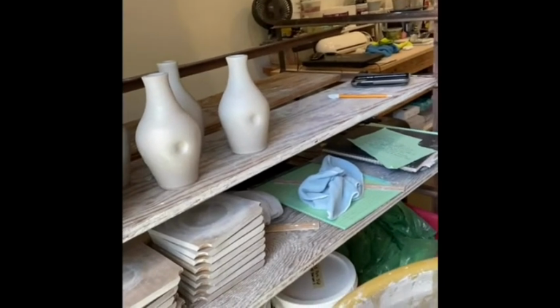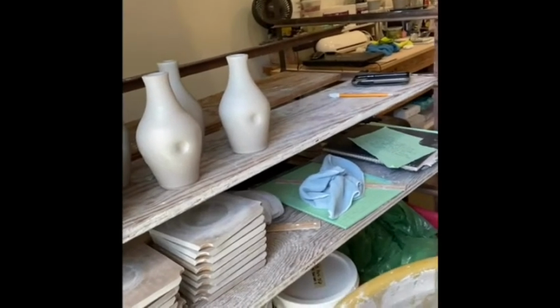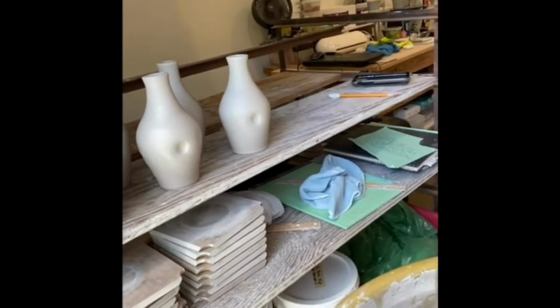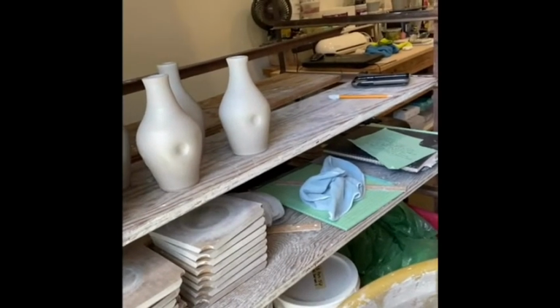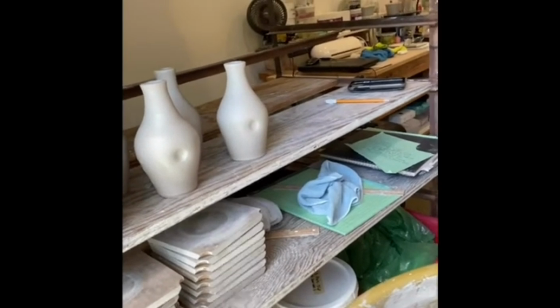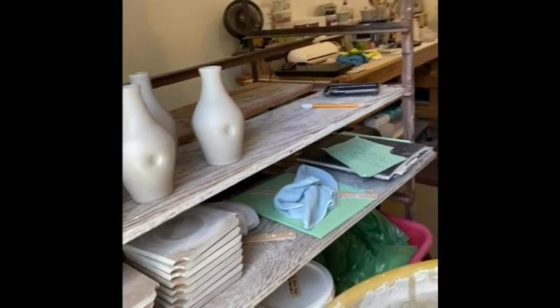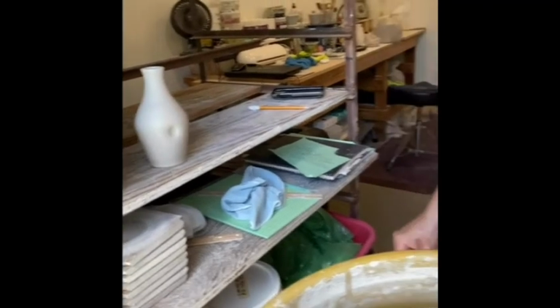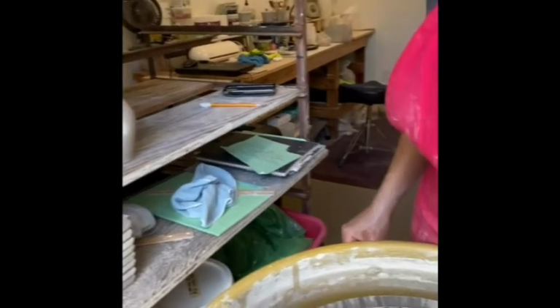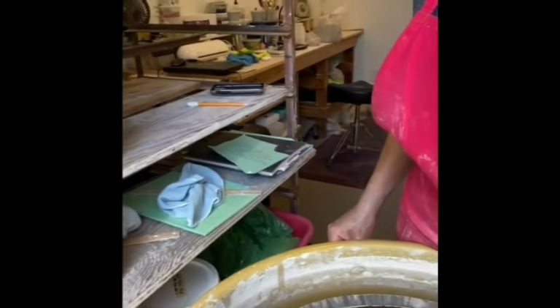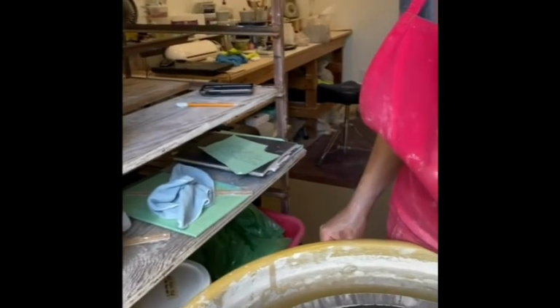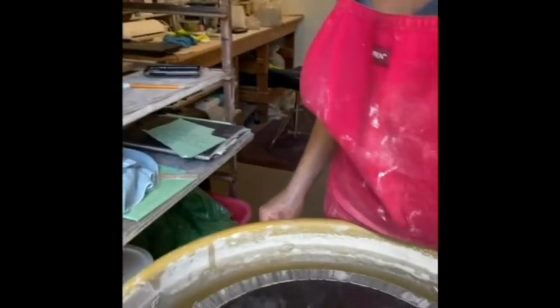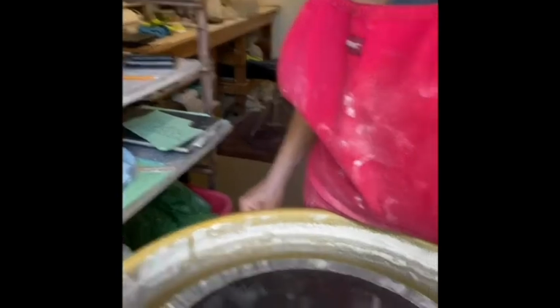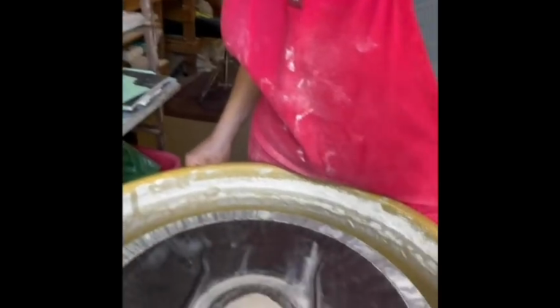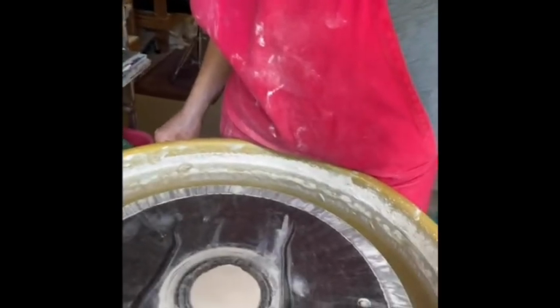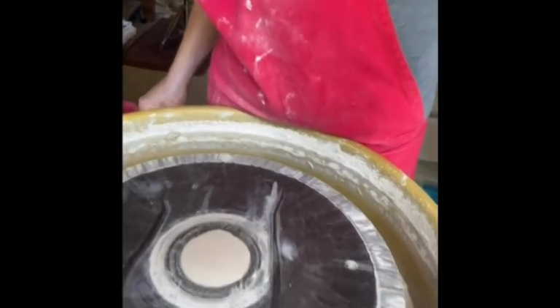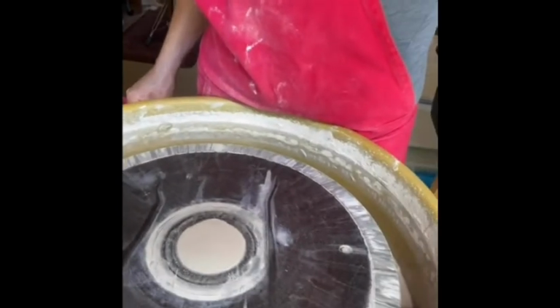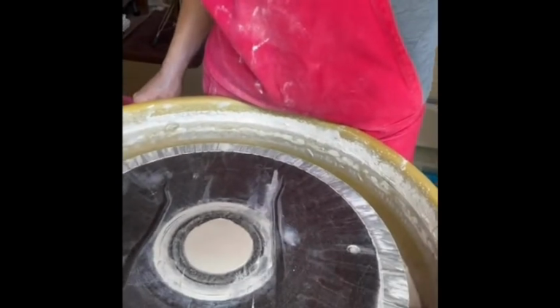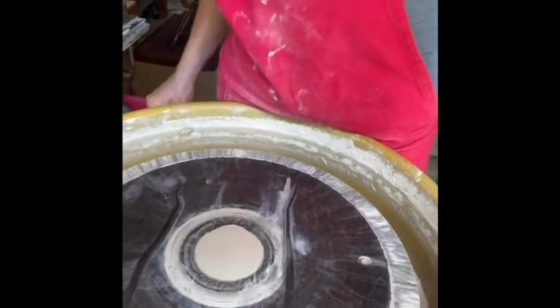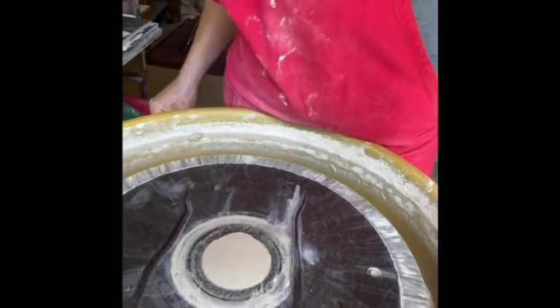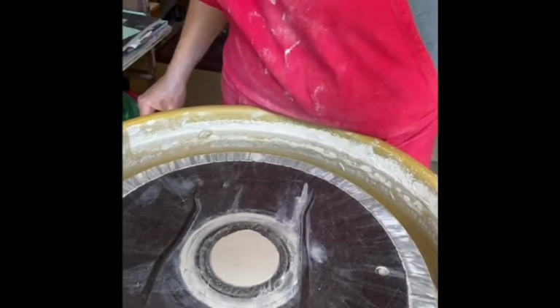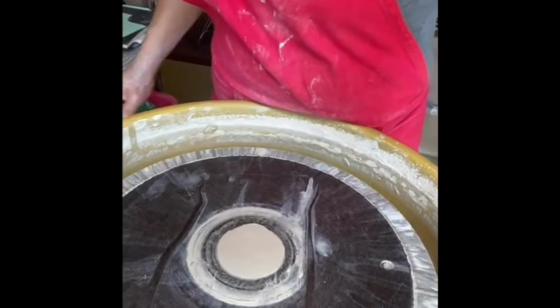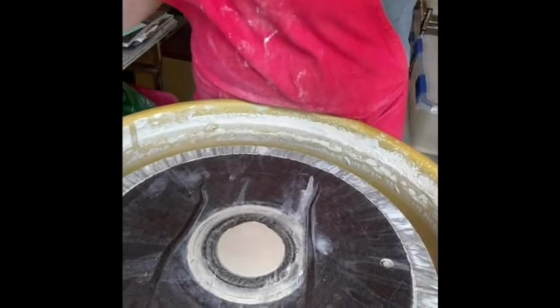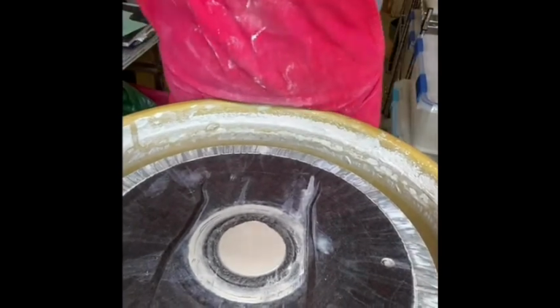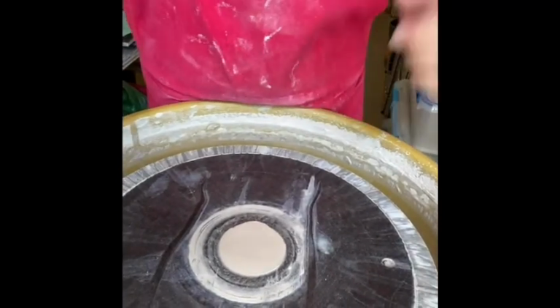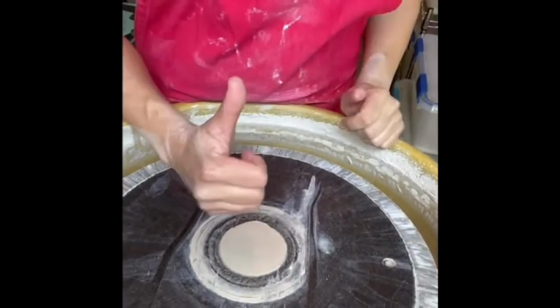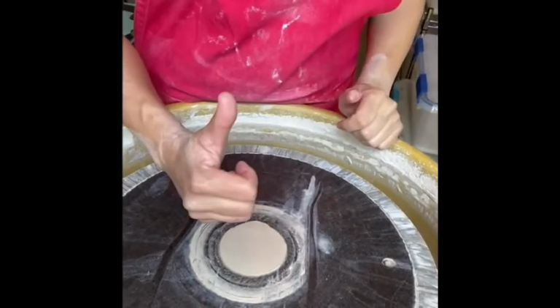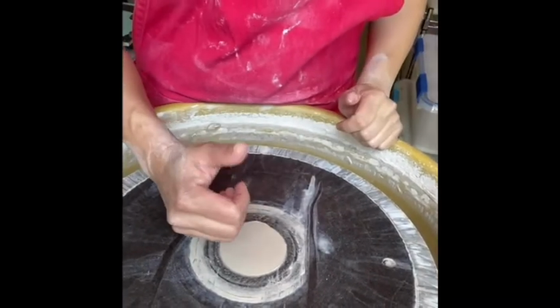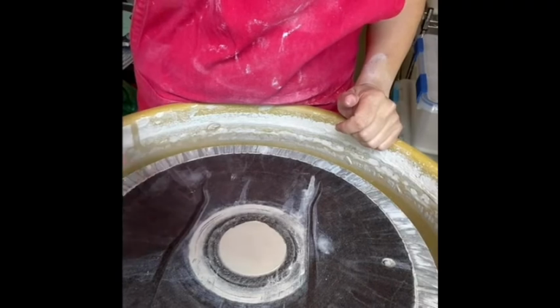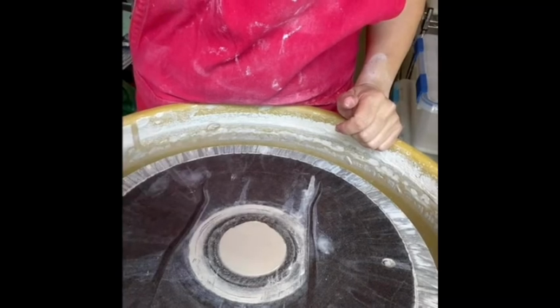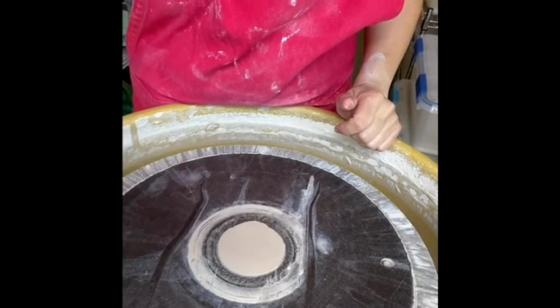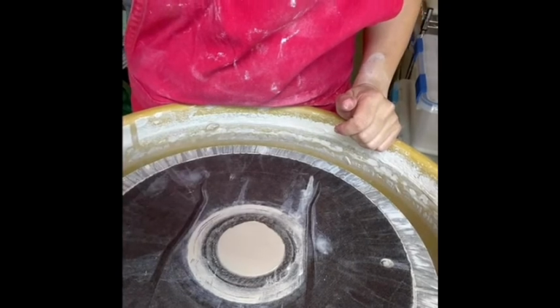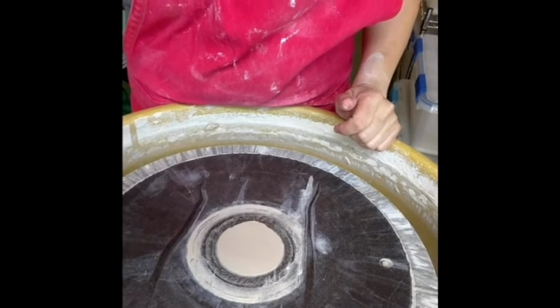This is a little bit more challenging — lifting your pot off the wheel. You can, by far, just go ahead and leave it on a bat. Those little score bats are really great.